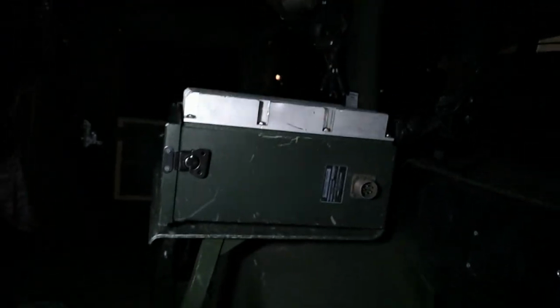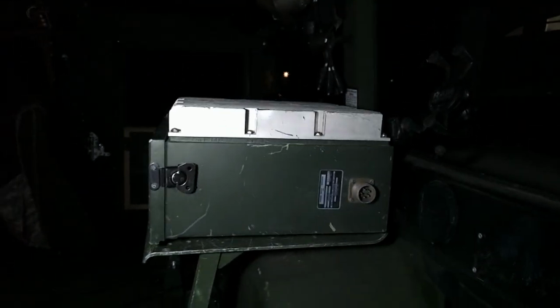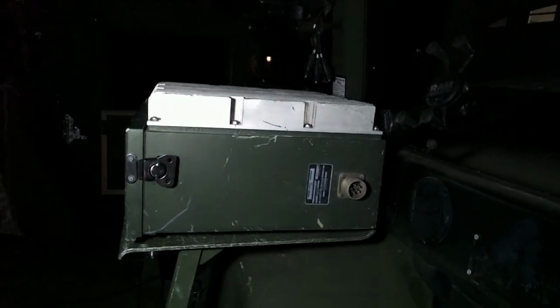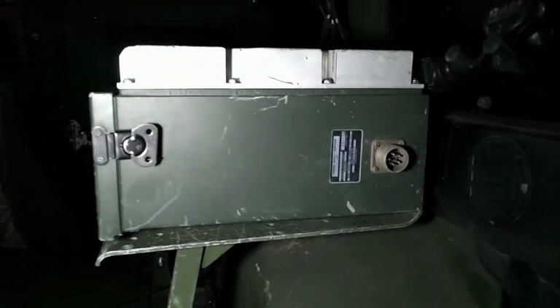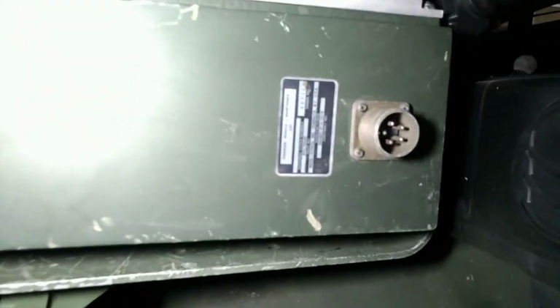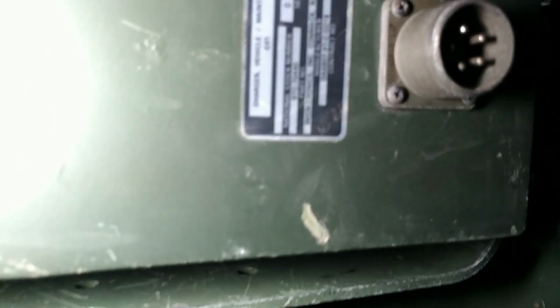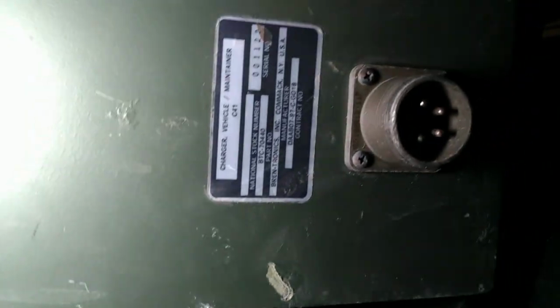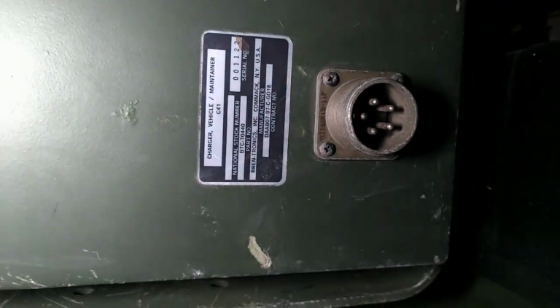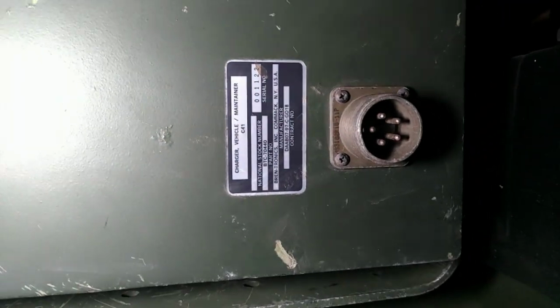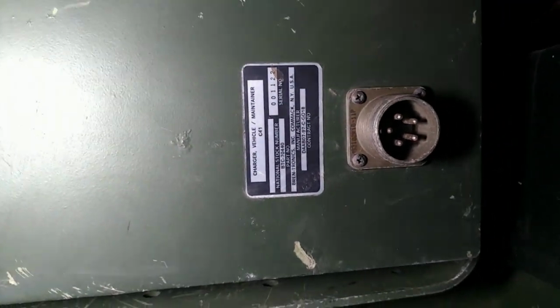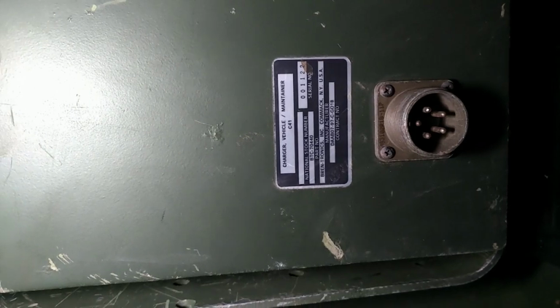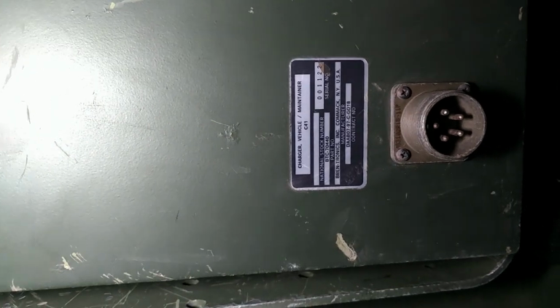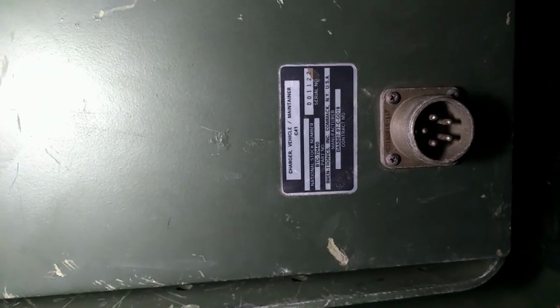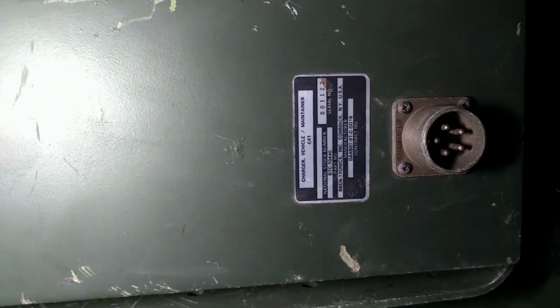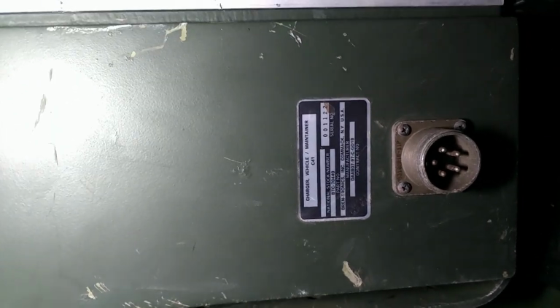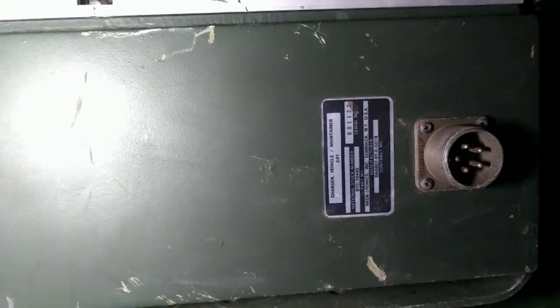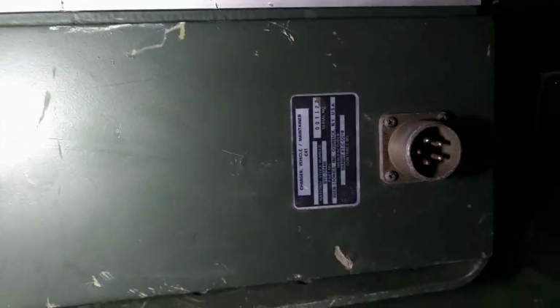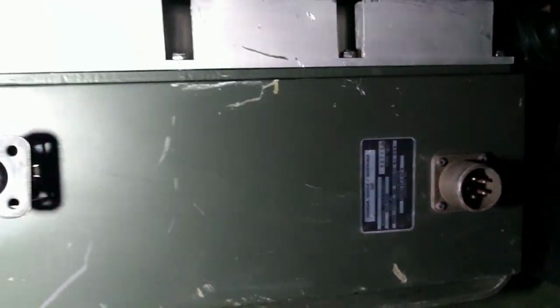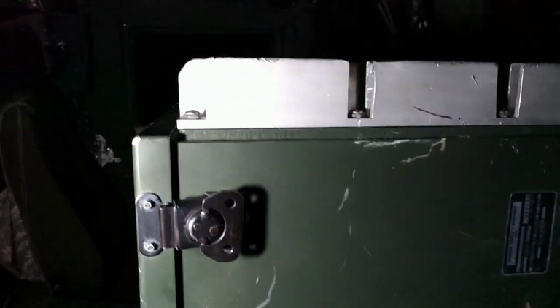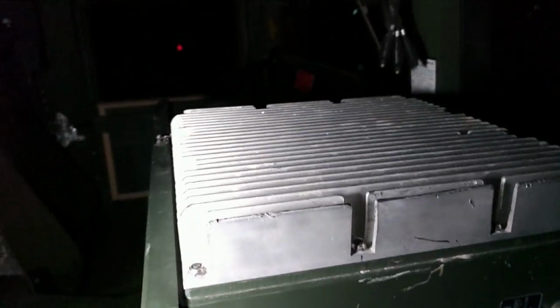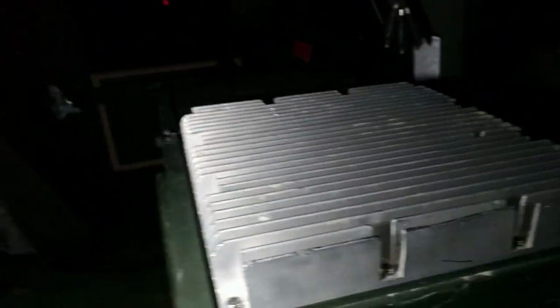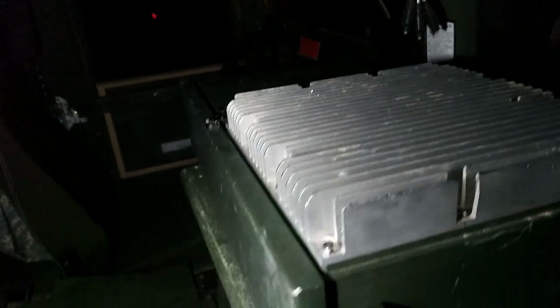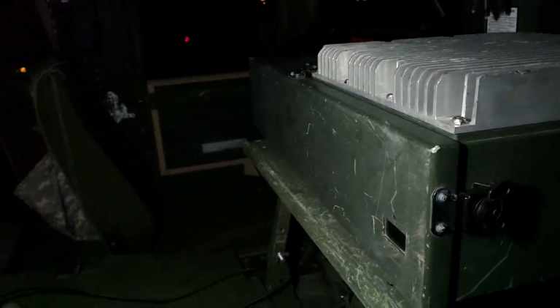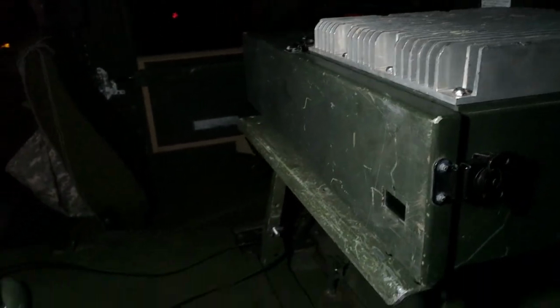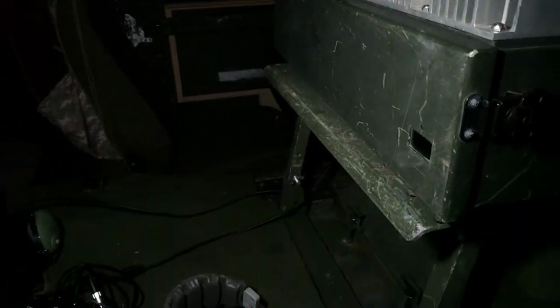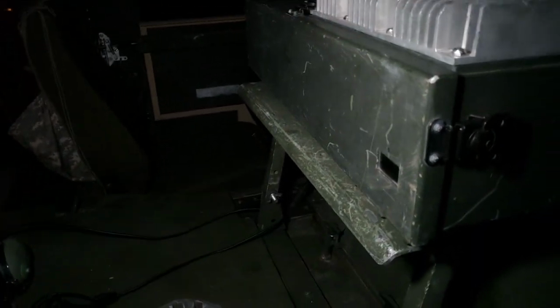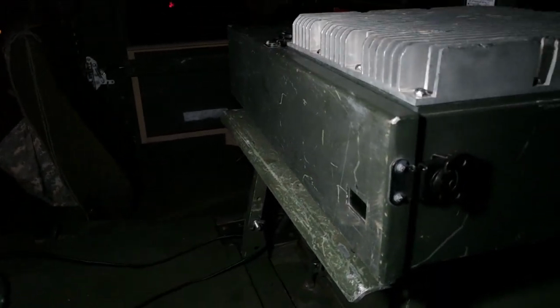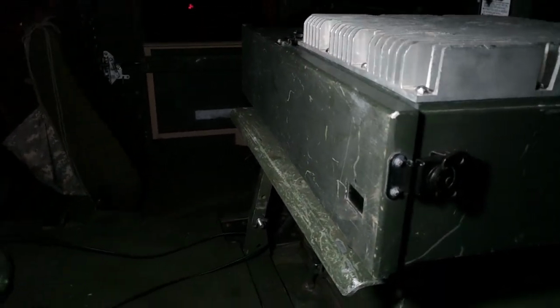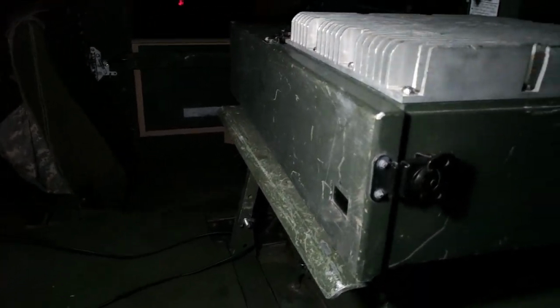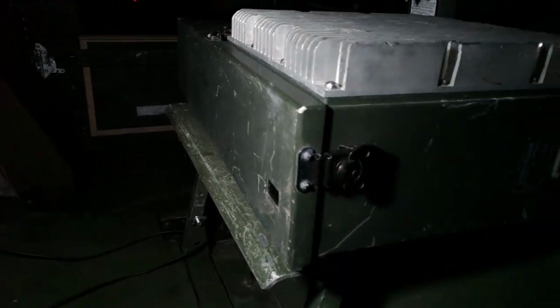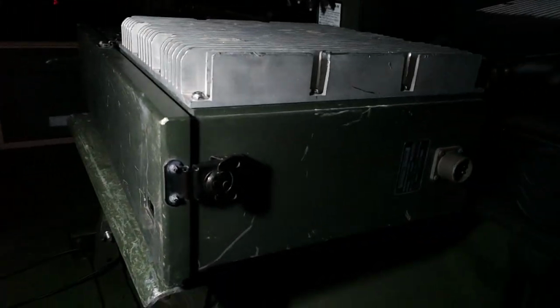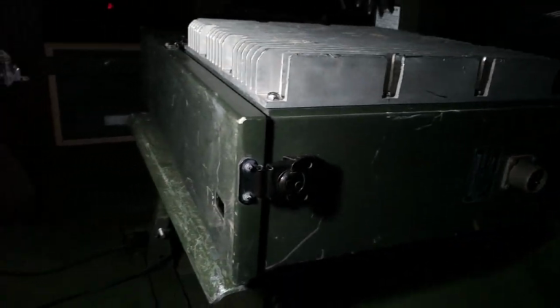Here's something else. If we get in close, we can read this. You can see this is a Brentronix battery charger for the PRC radio batteries. And that's exactly what it looks like here, although it's sitting upside down right now.